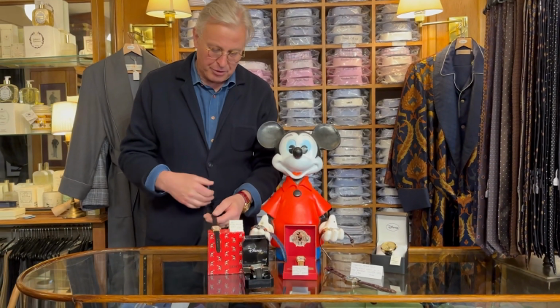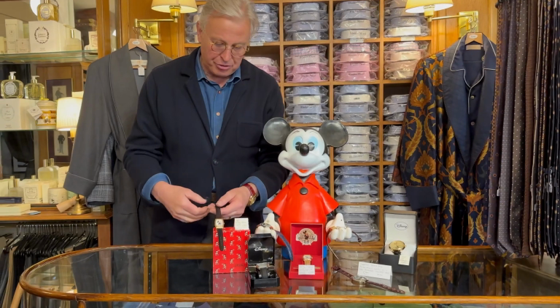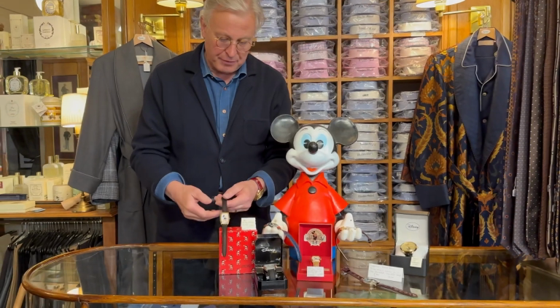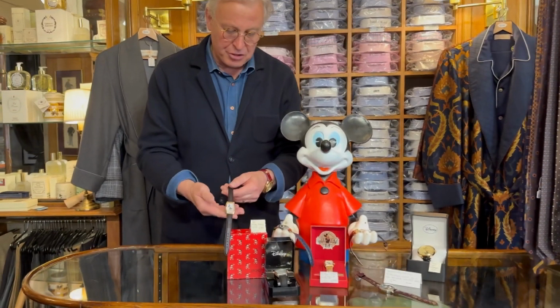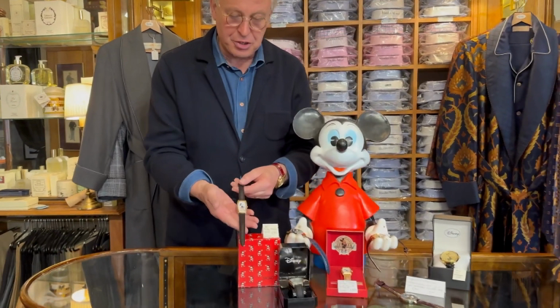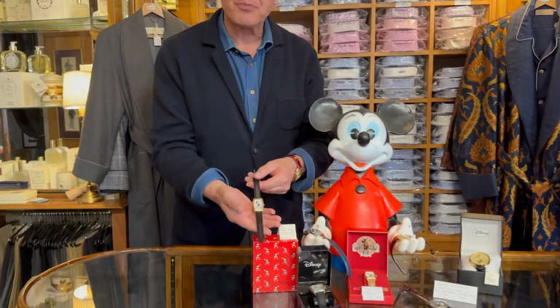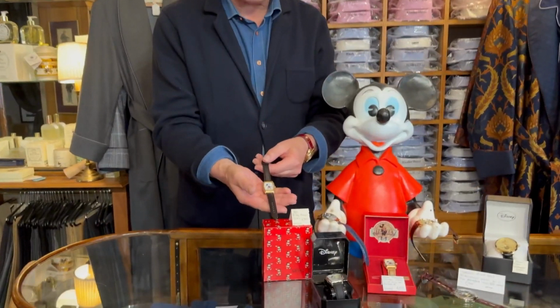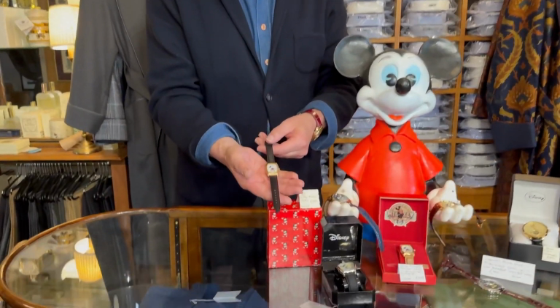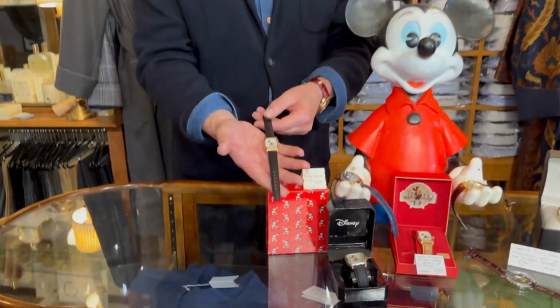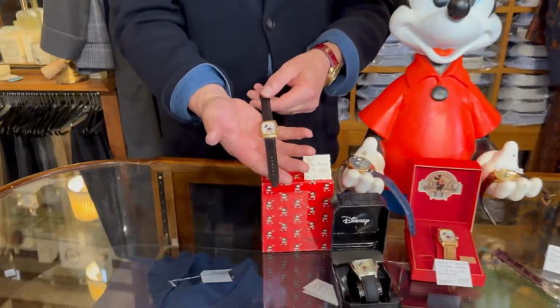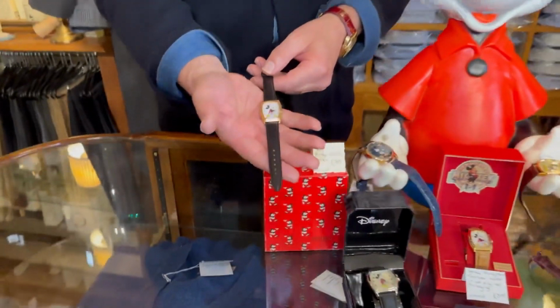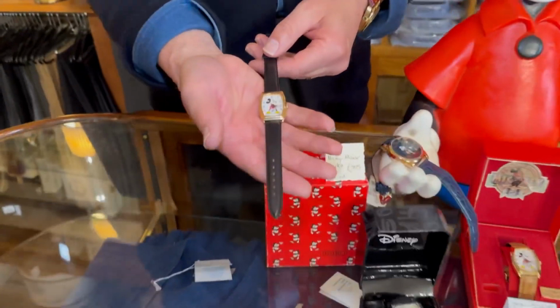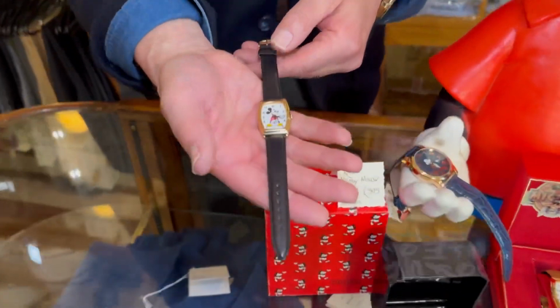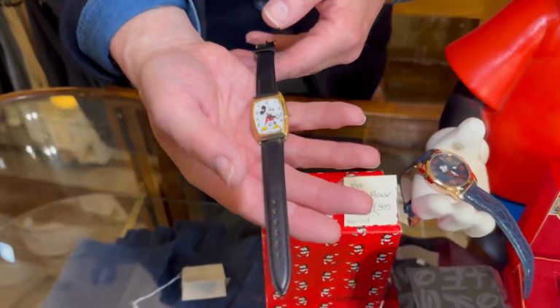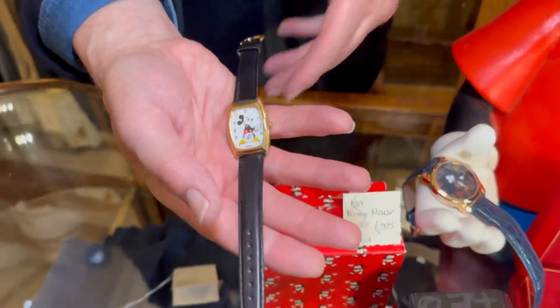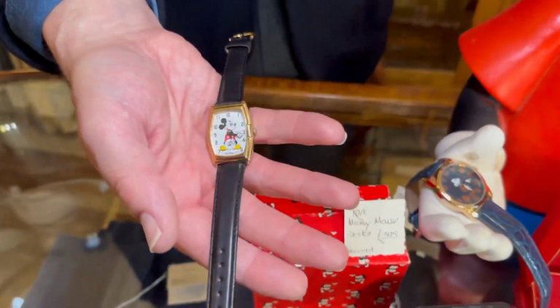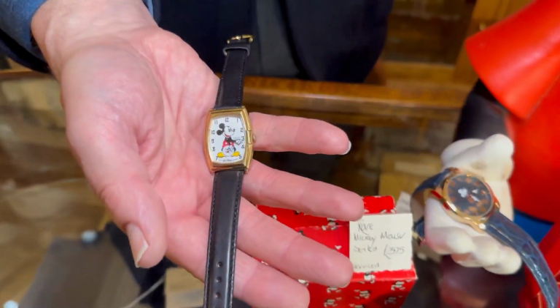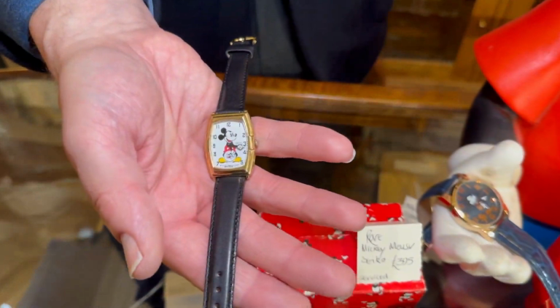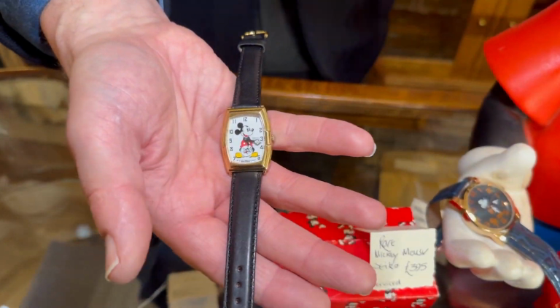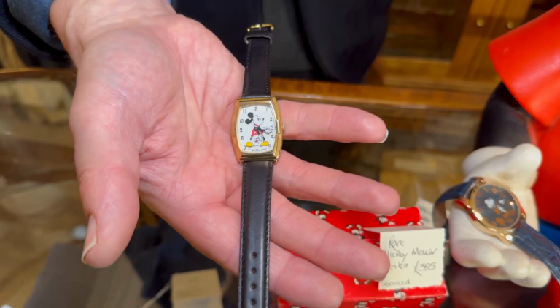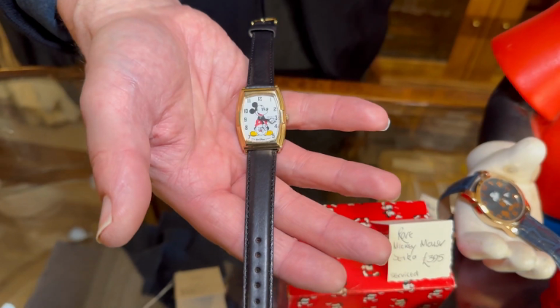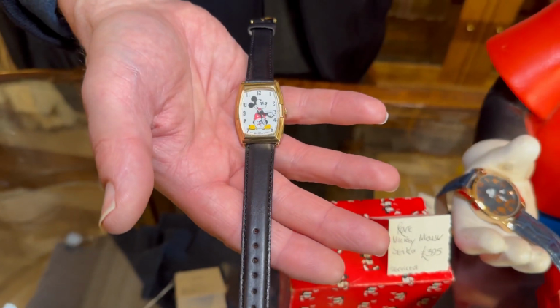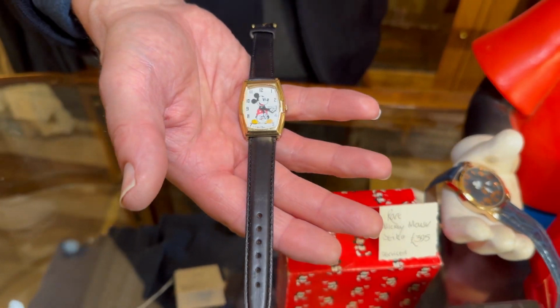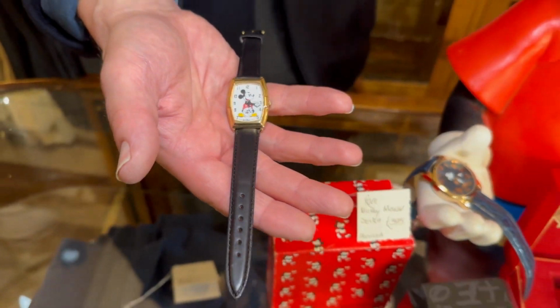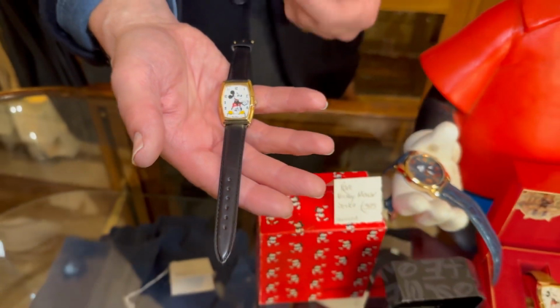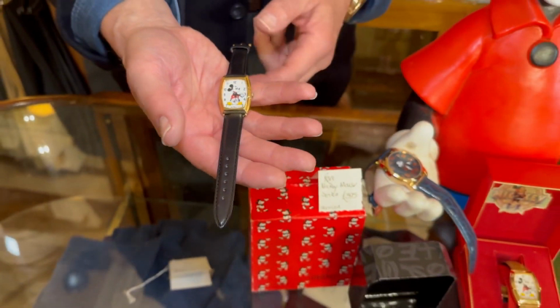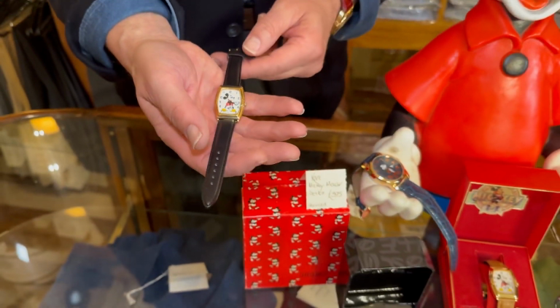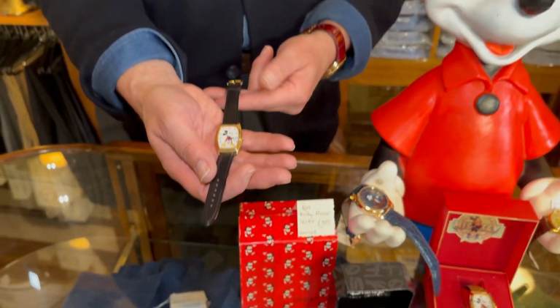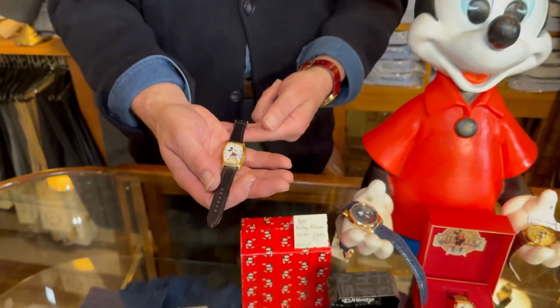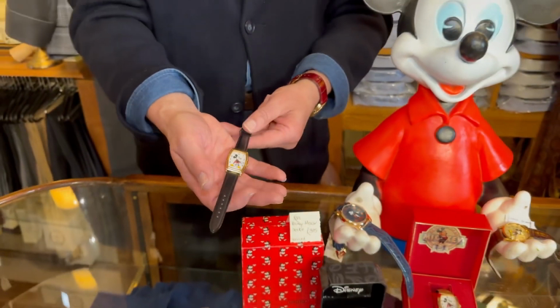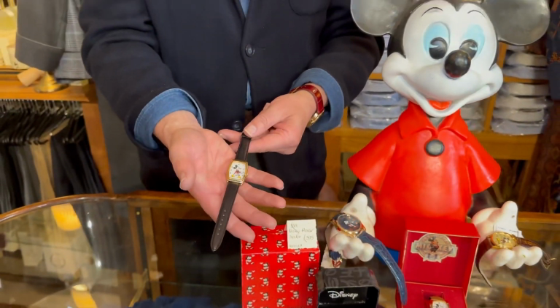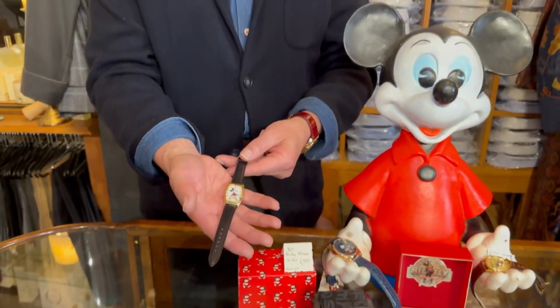This is a vintage Seiko, lovely tonneau shape, looks fabulous with a smart suit and polished shoes. It's a bit of playful fun.